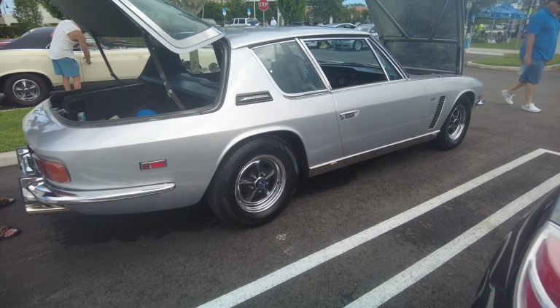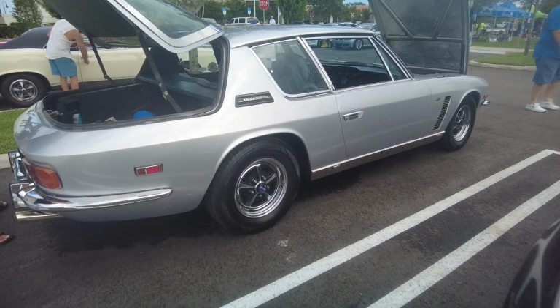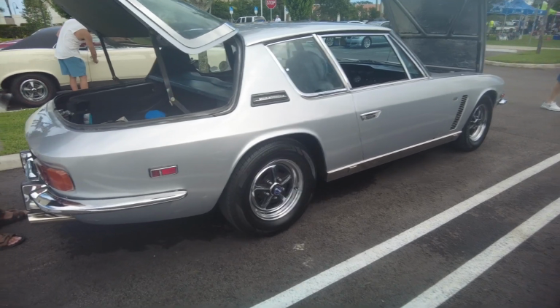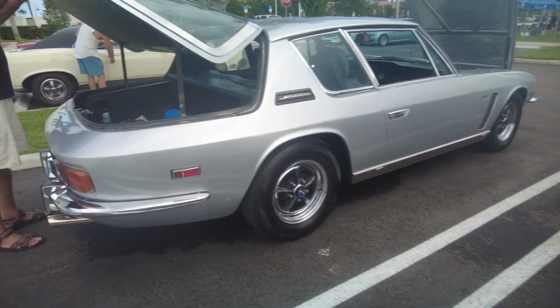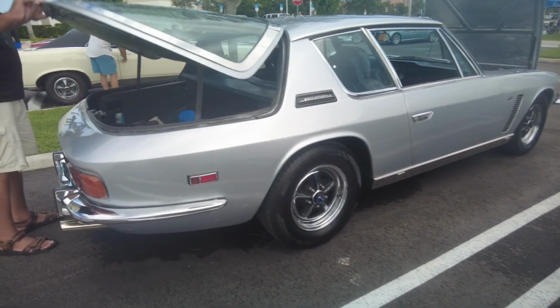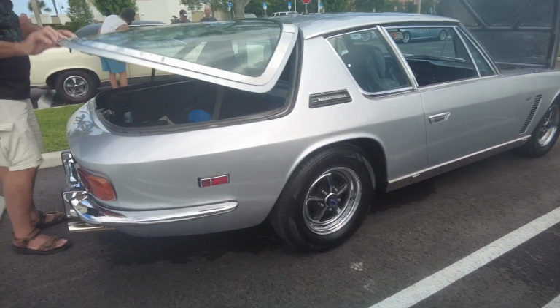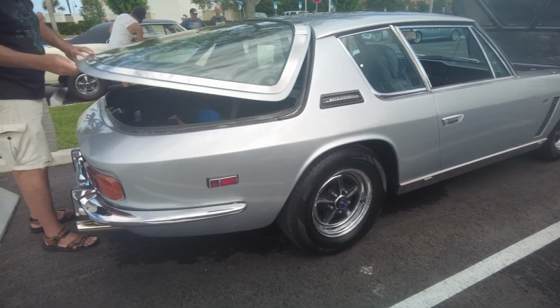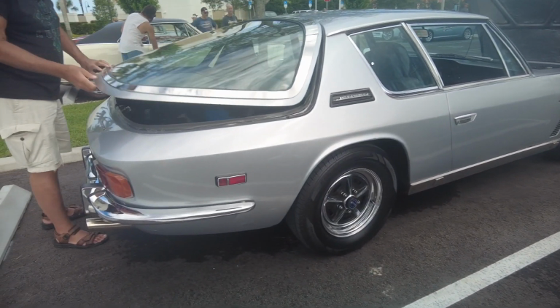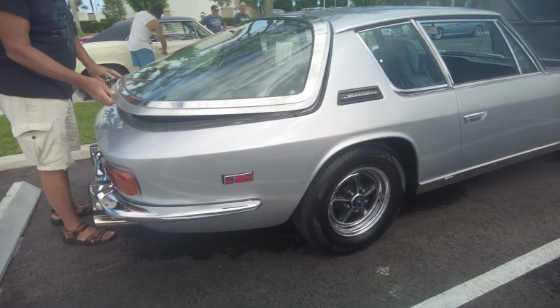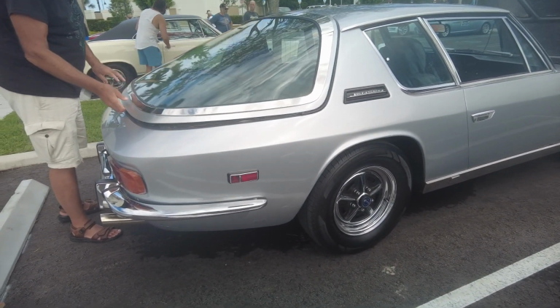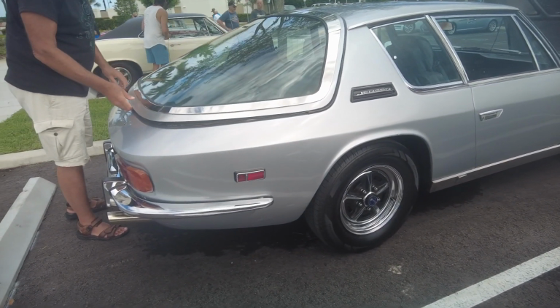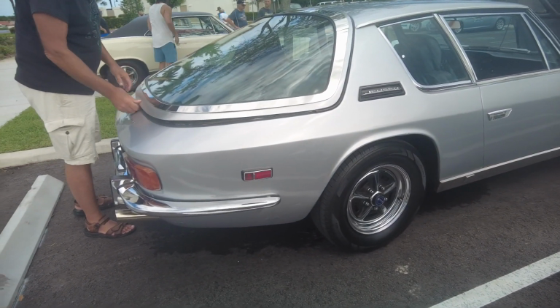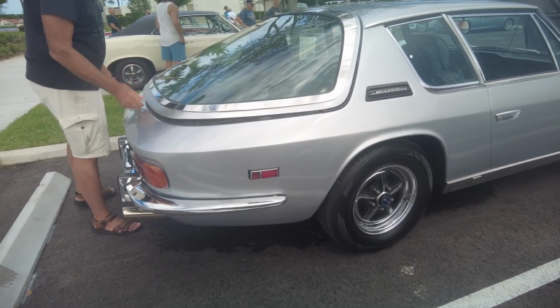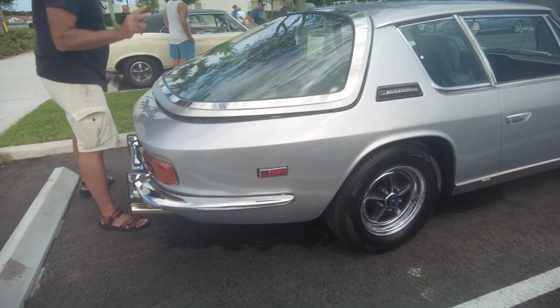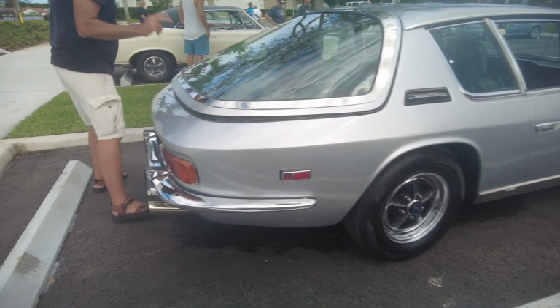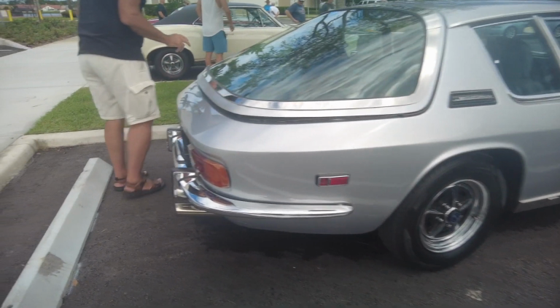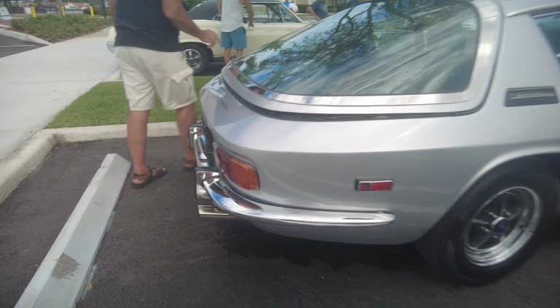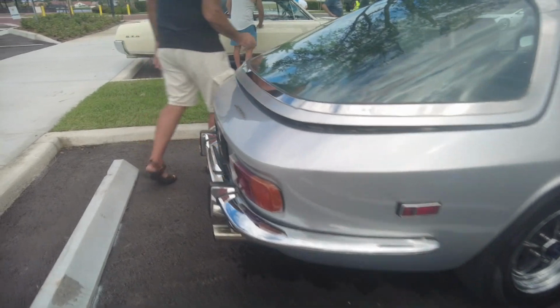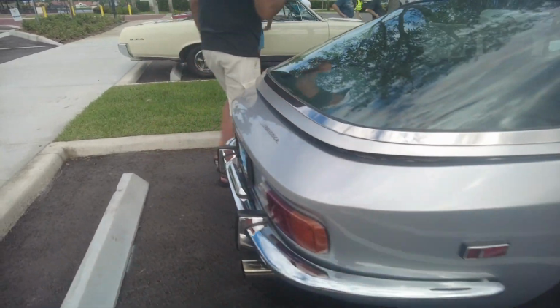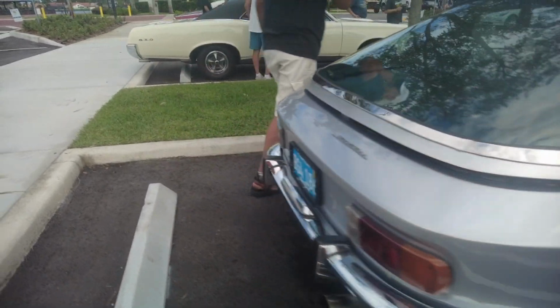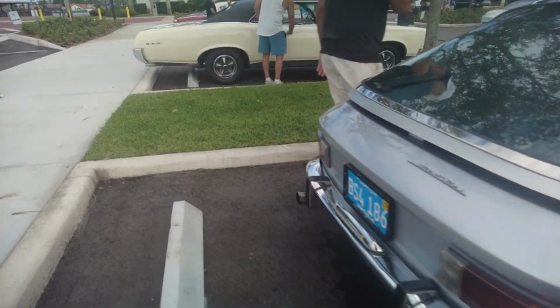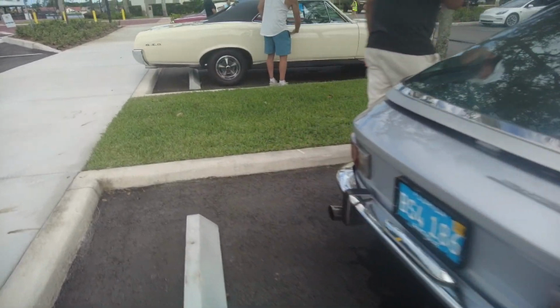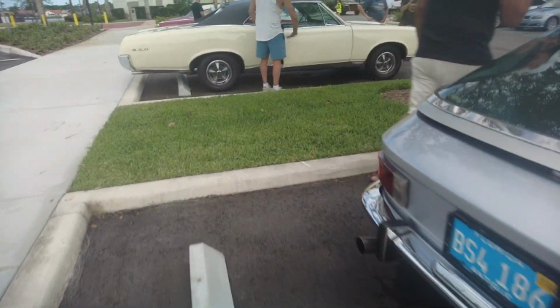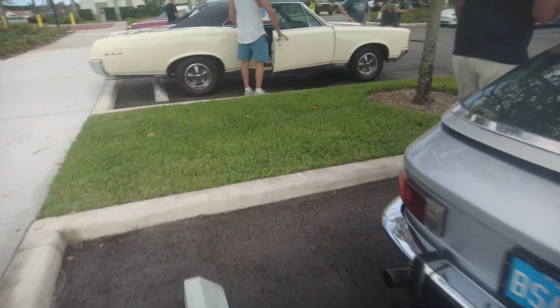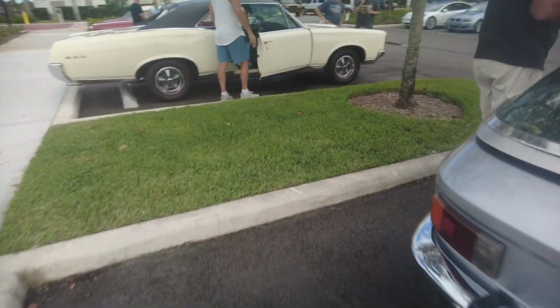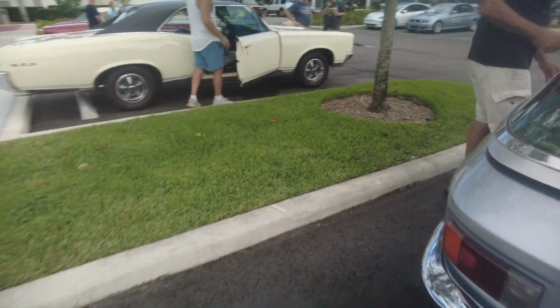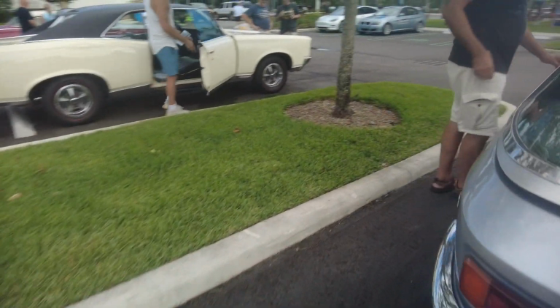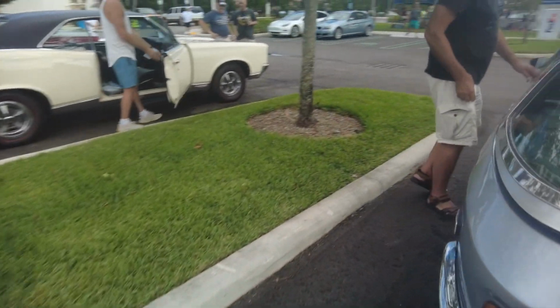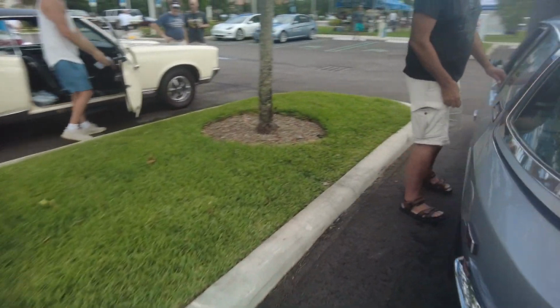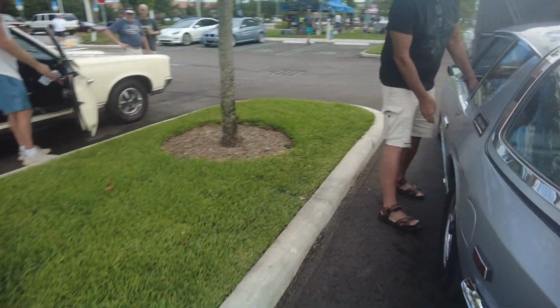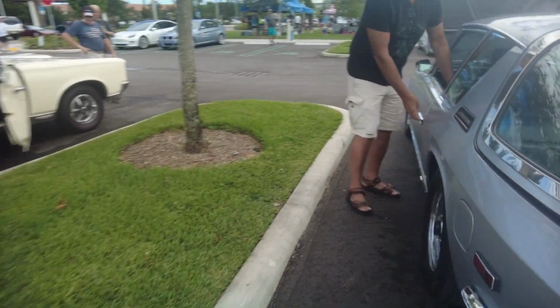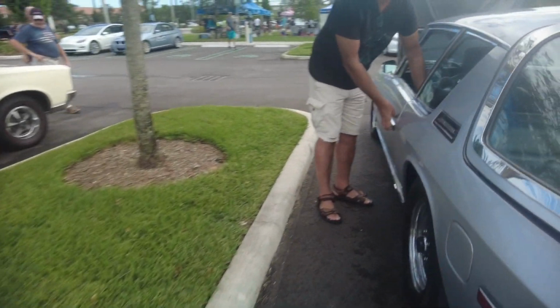So this is a 3, though? This is an Interceptor 2. This is a 2, okay. And in '72, they went to the Interceptor 3.